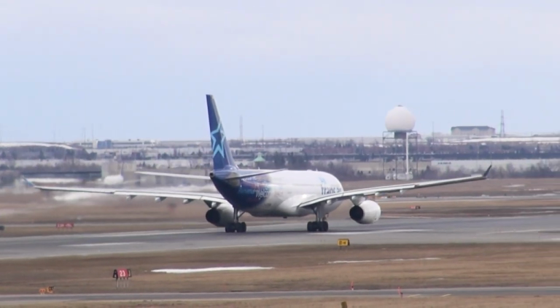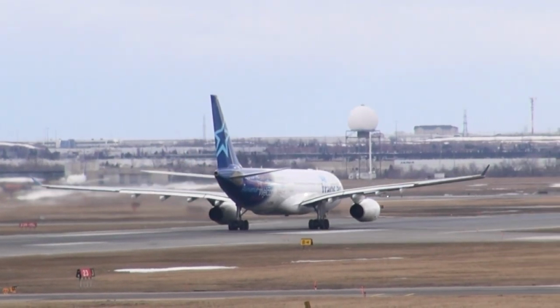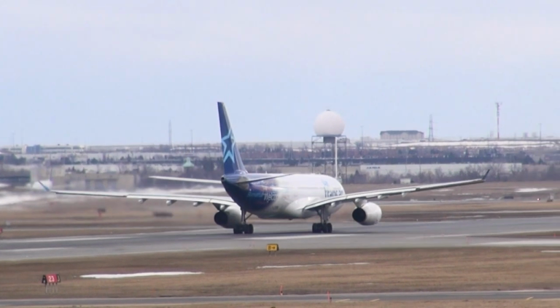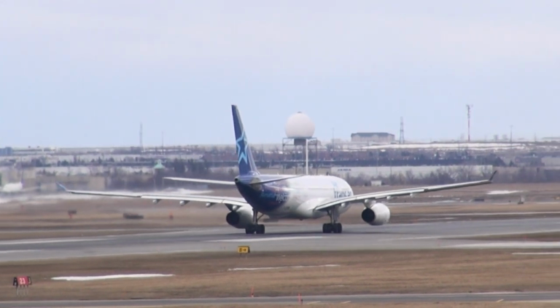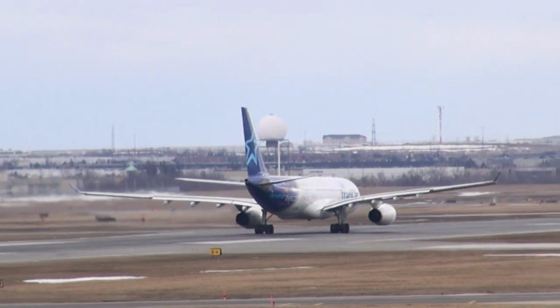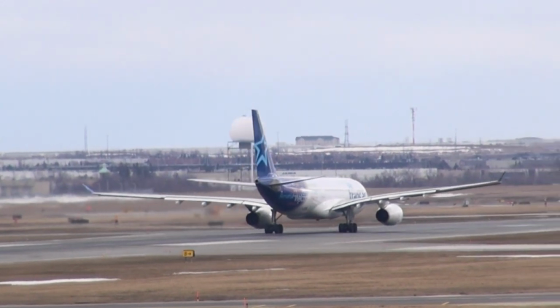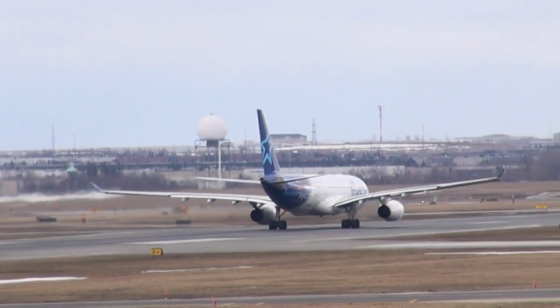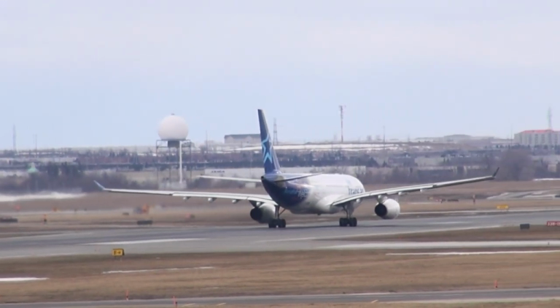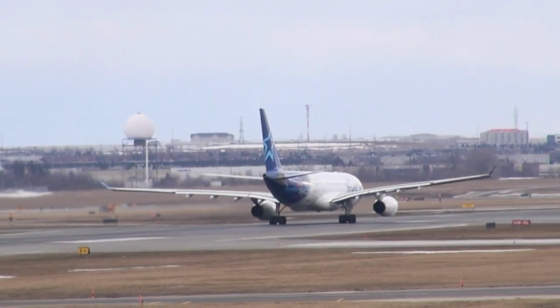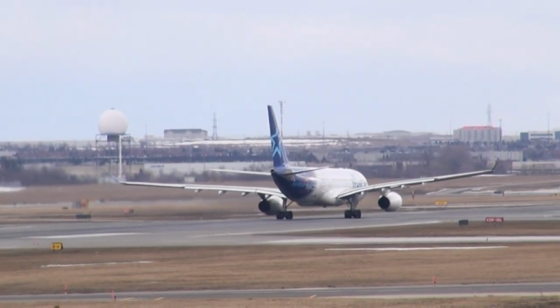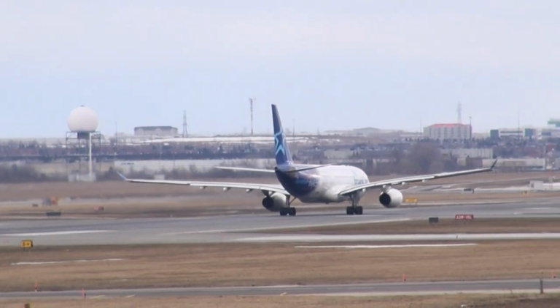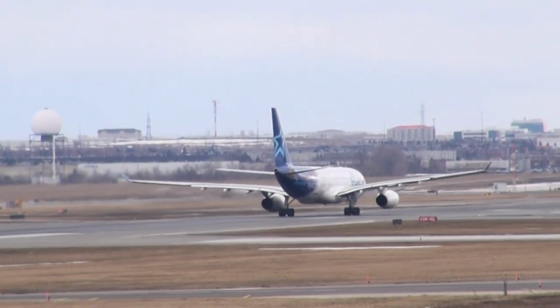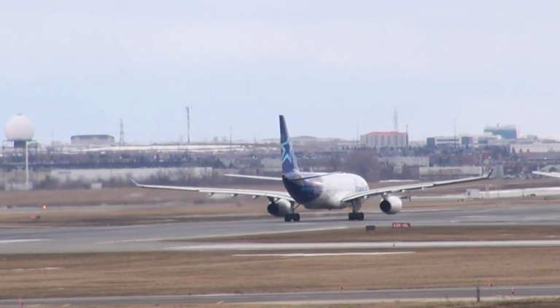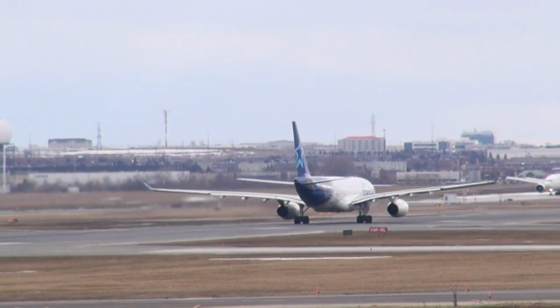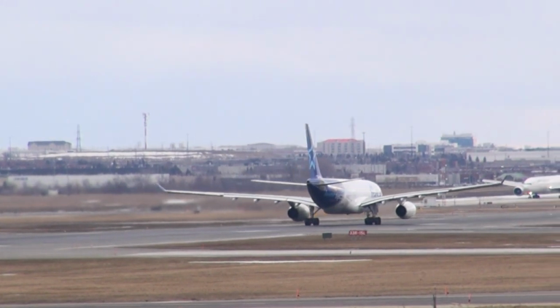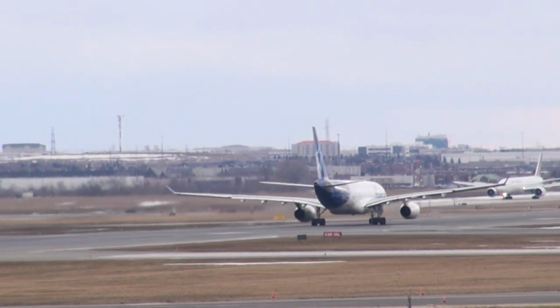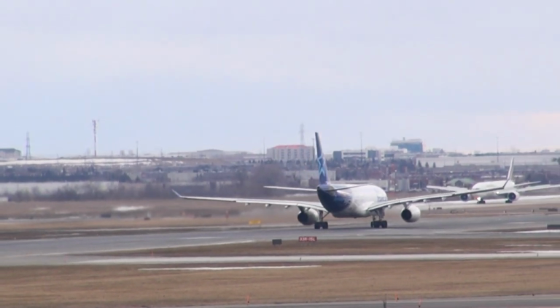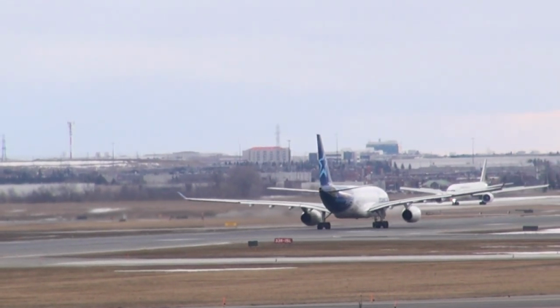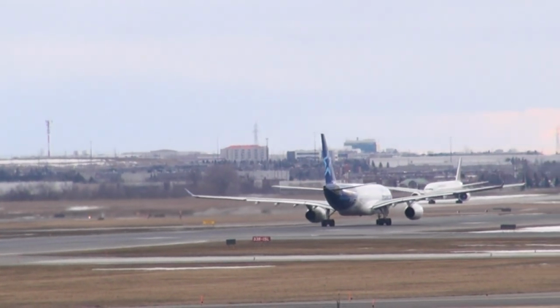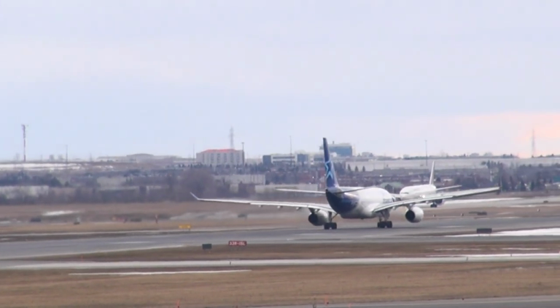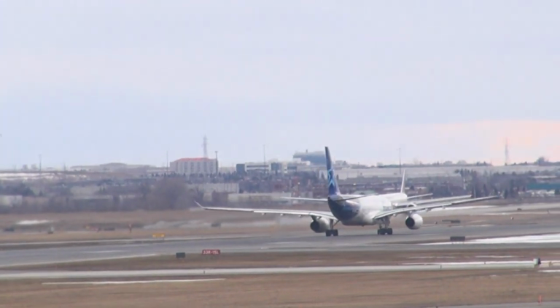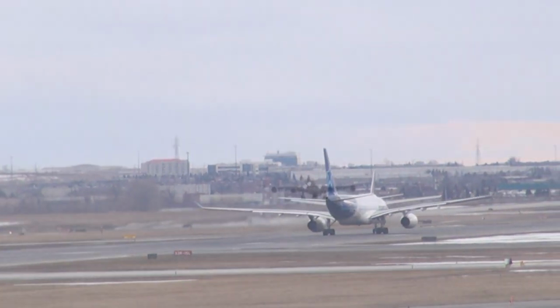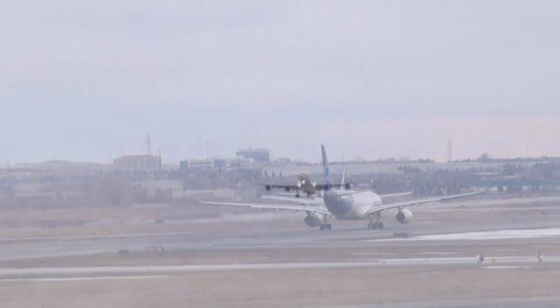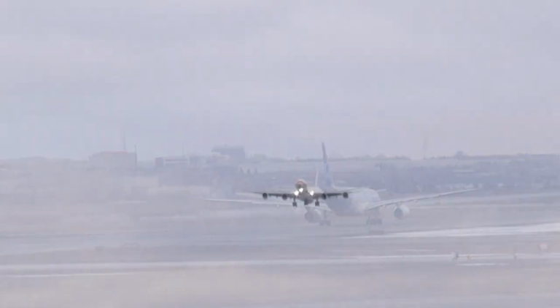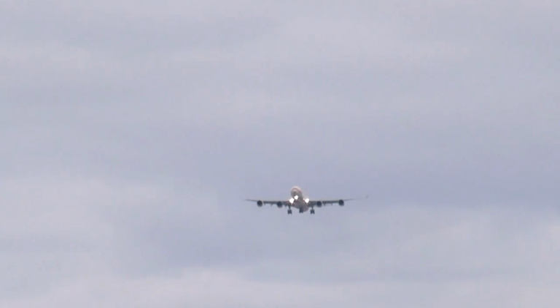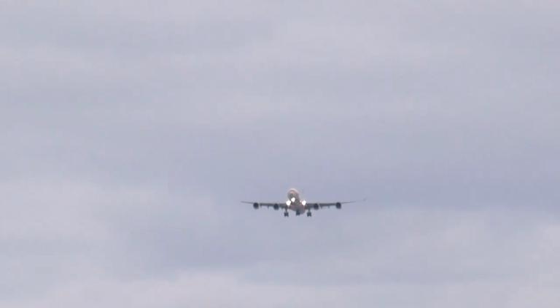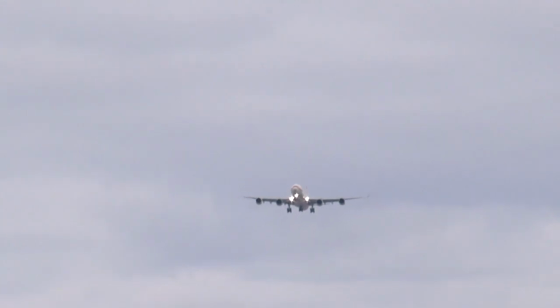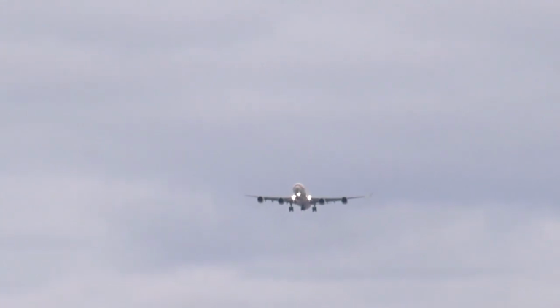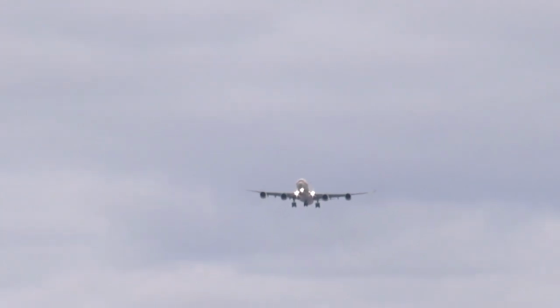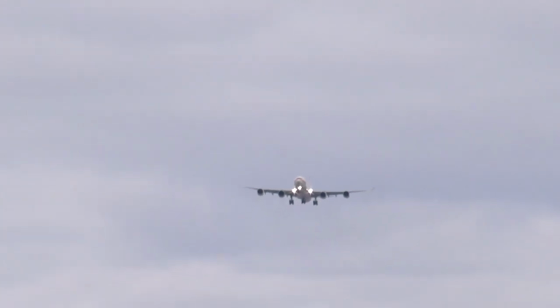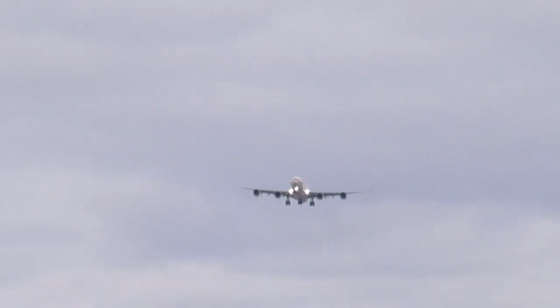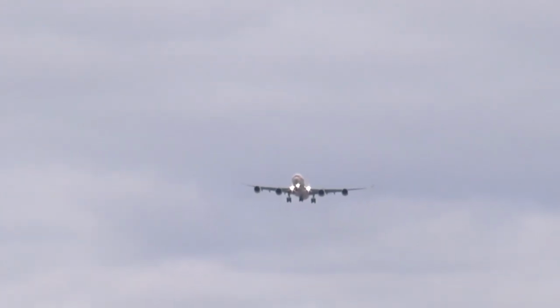Traffic 191-83, line up runway 23. 79795 Heavy, tower number 1, runway 23 departing, wind 311.6, continue in. 79795, wind 311 gusting 20, clear to land runway 23.